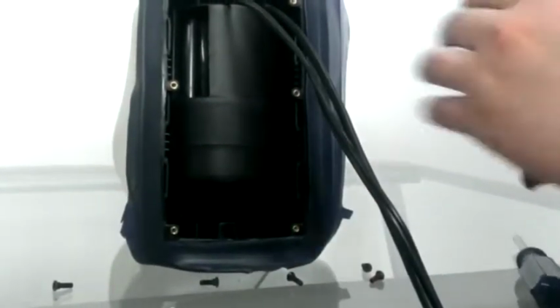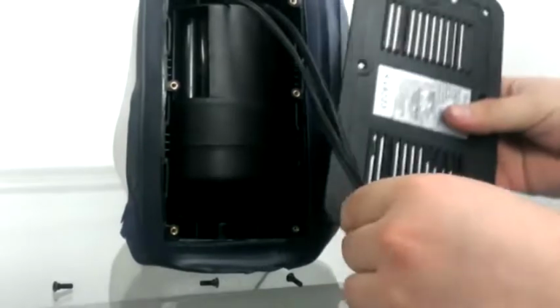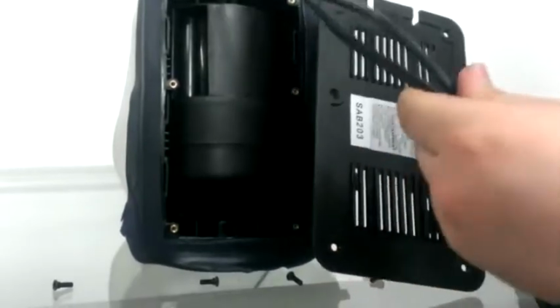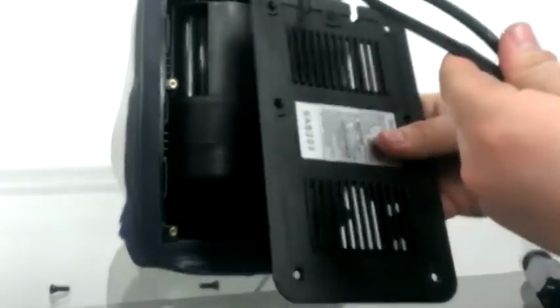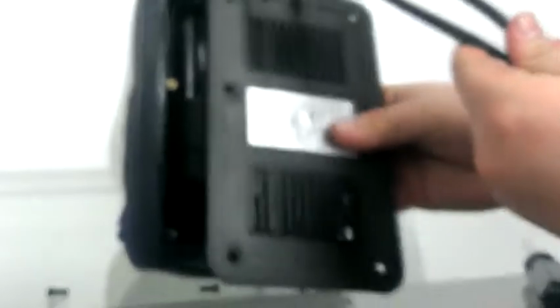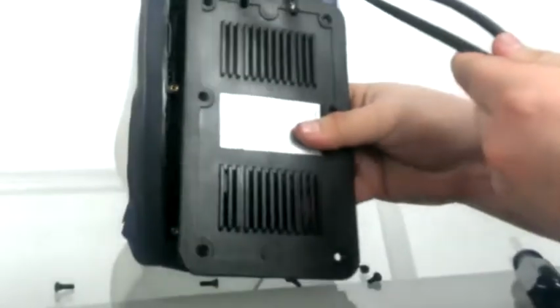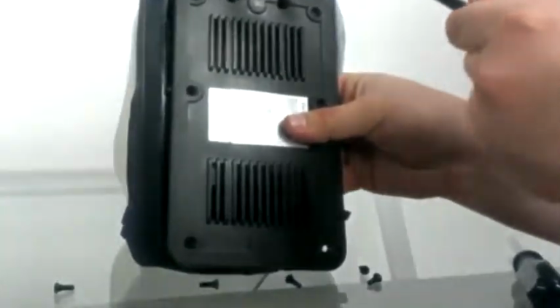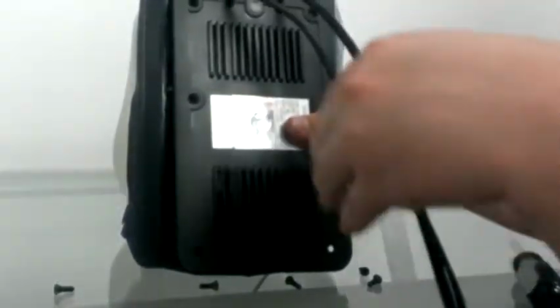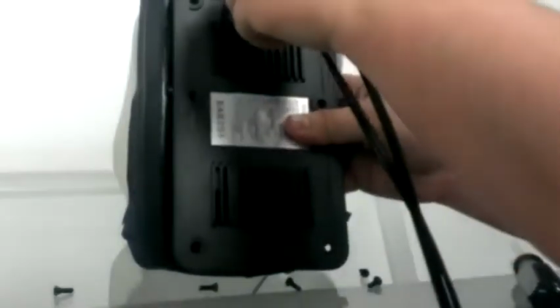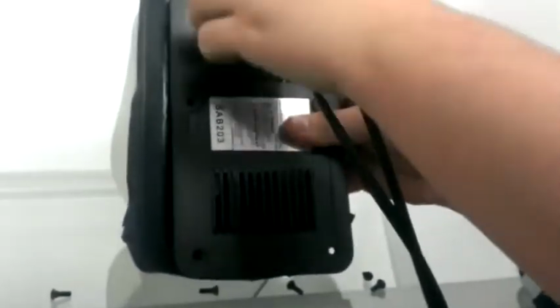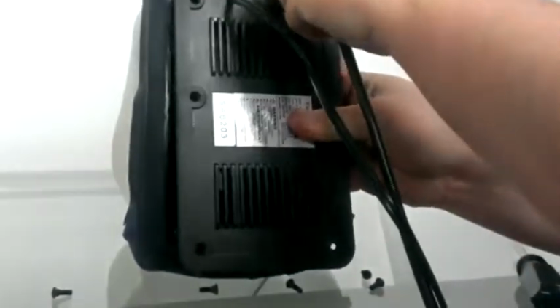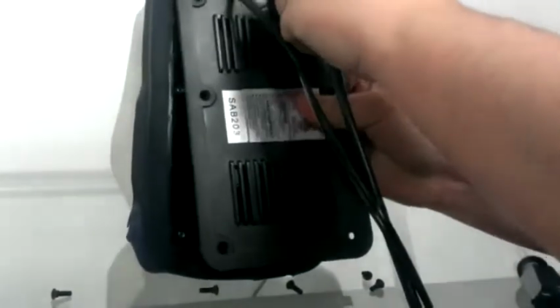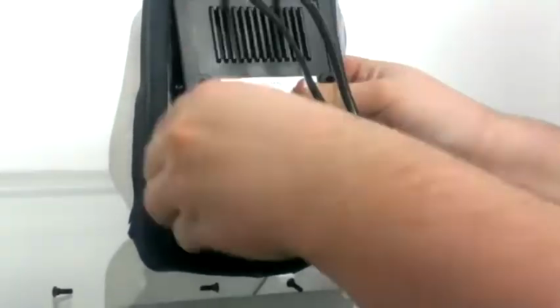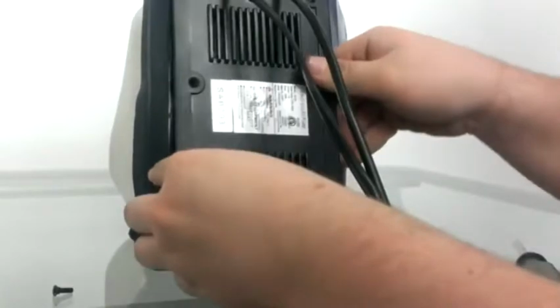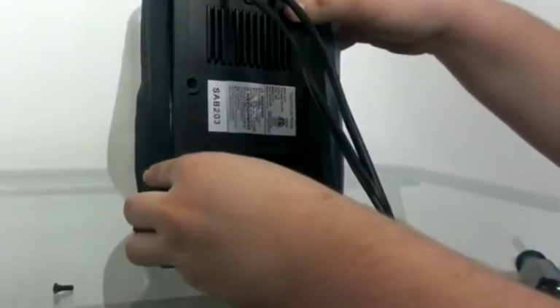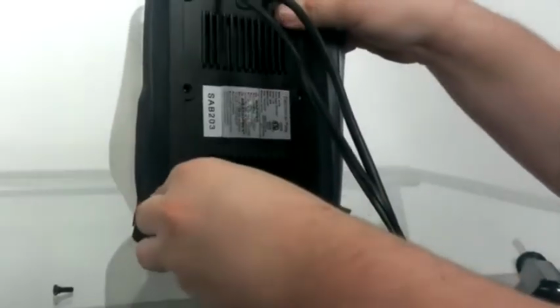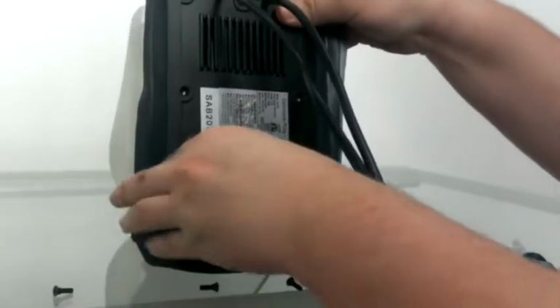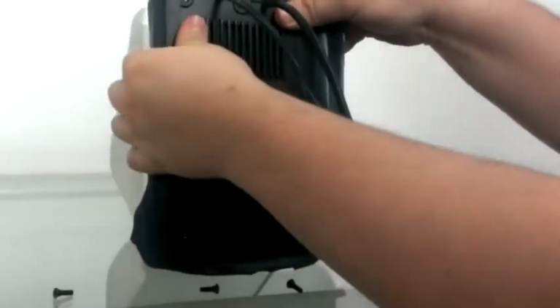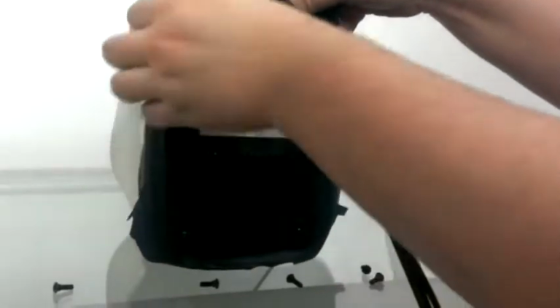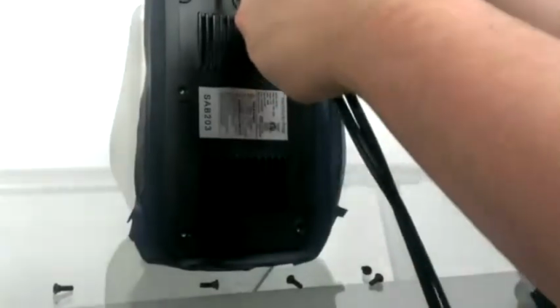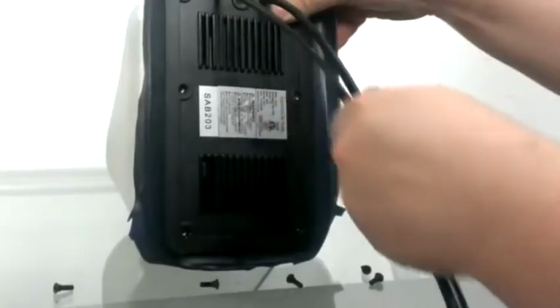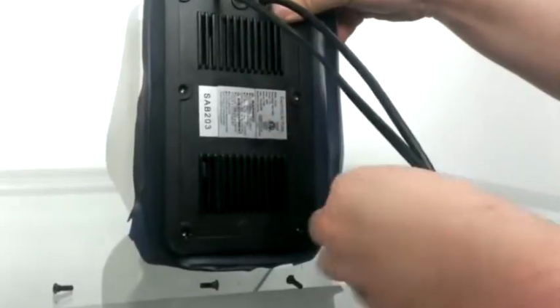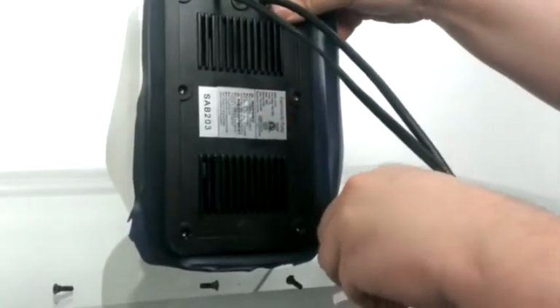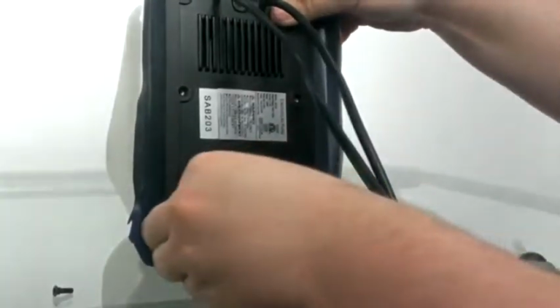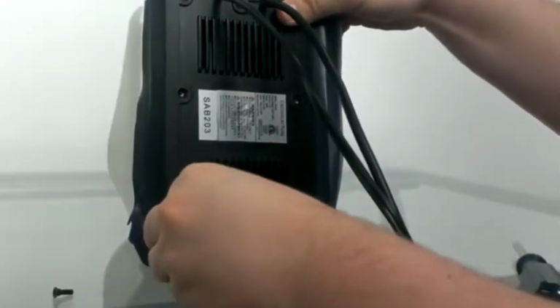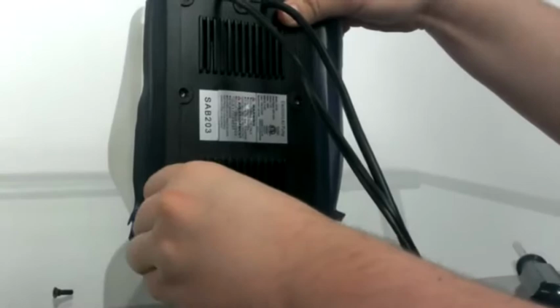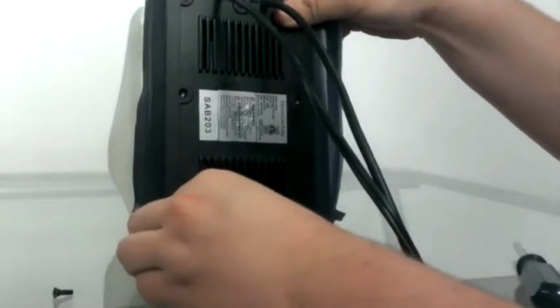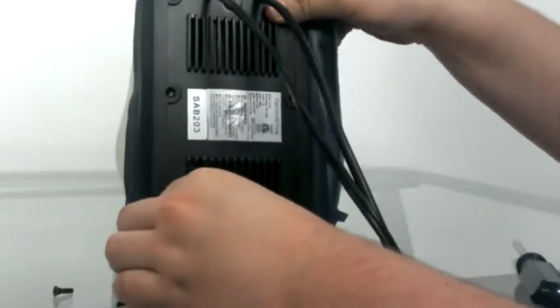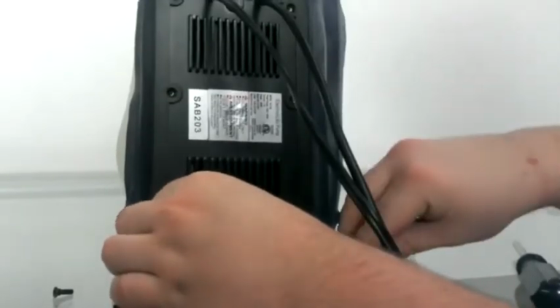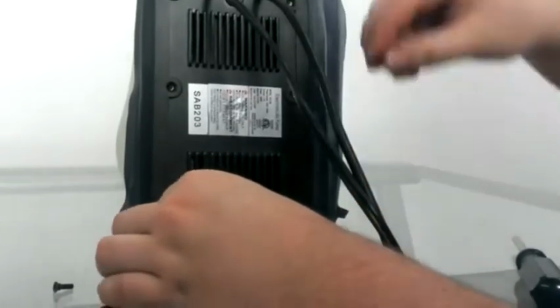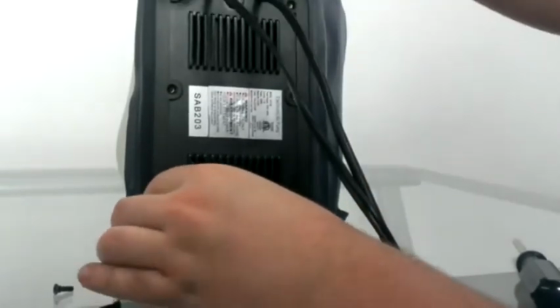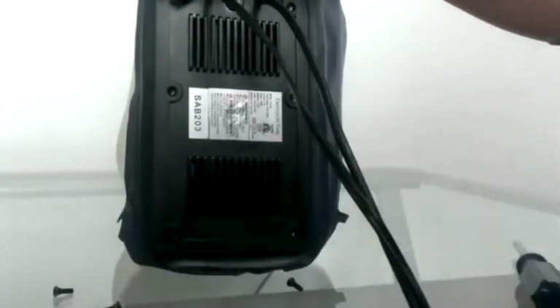Take the faceplate and put it back on, lining up those two channels on the side with the cords. That will snap back into place, and then all you need to do is put those six screws back in, and you're ready to go.